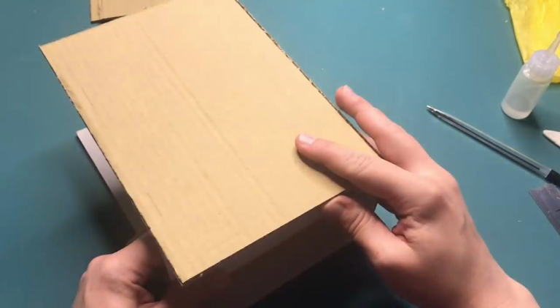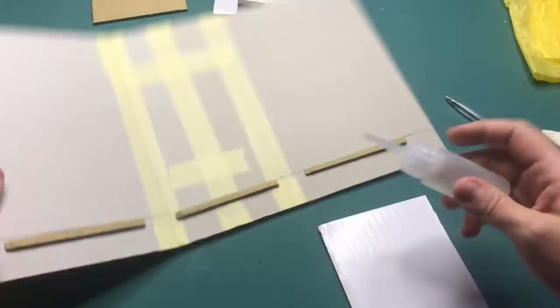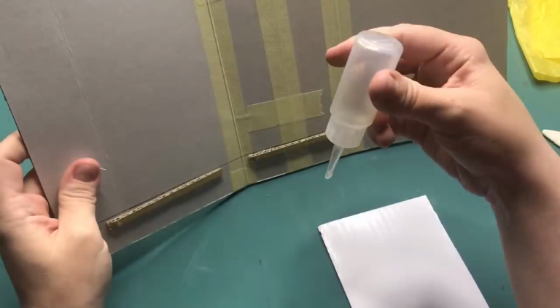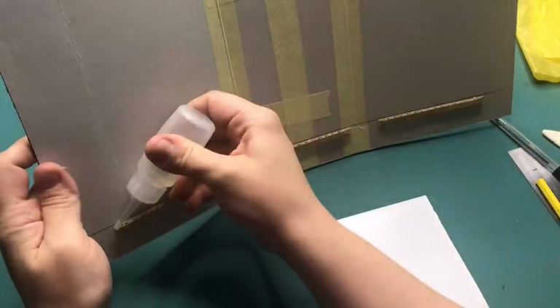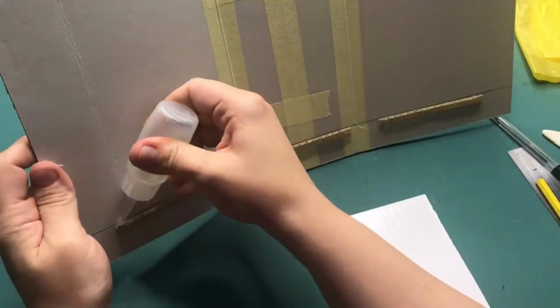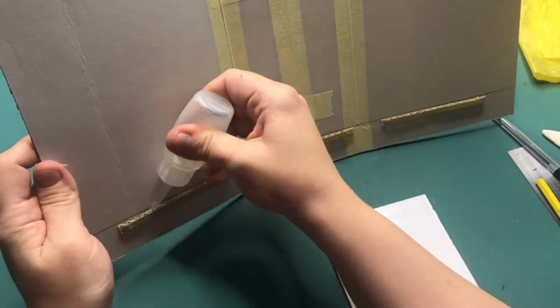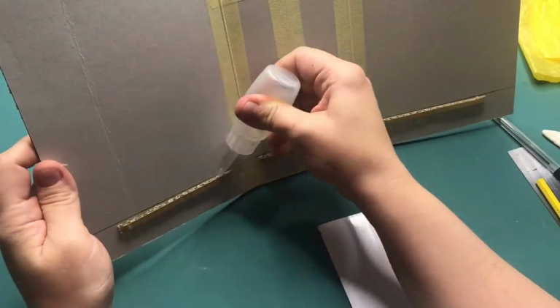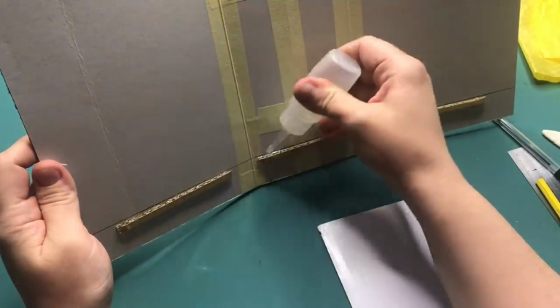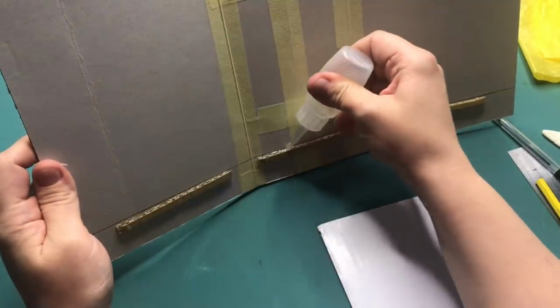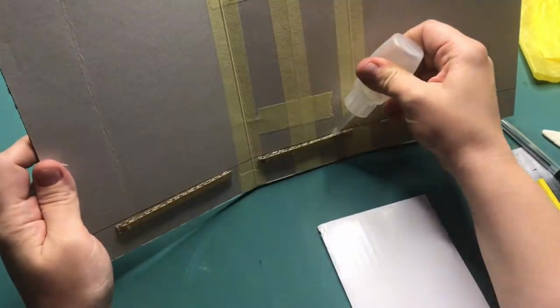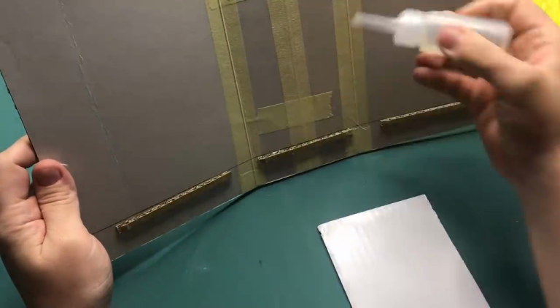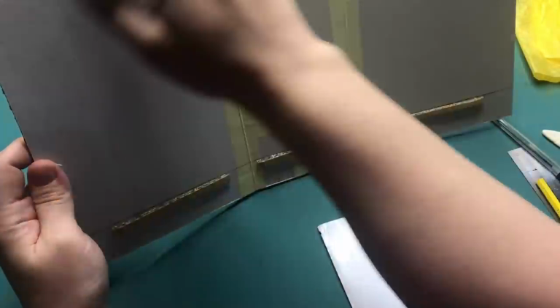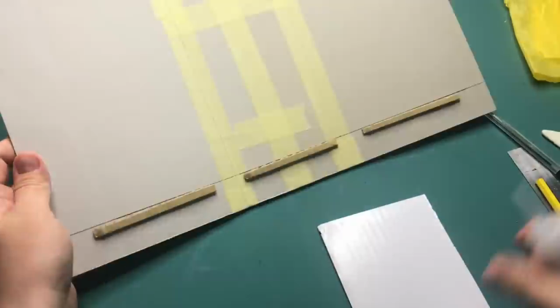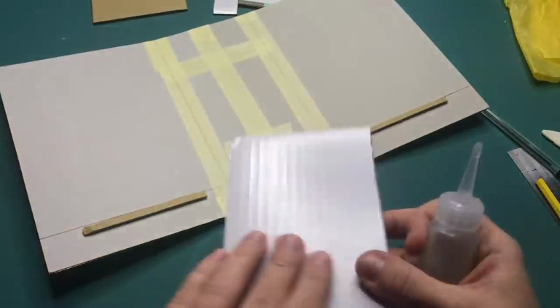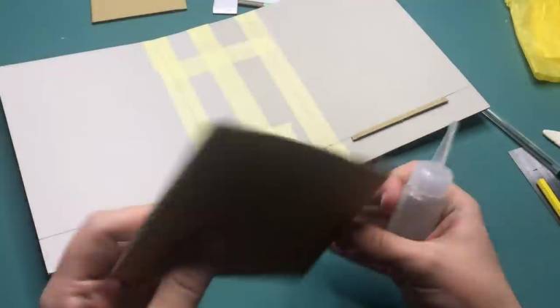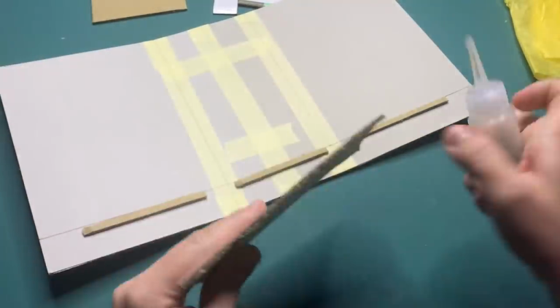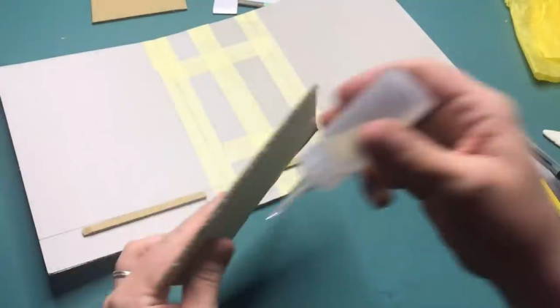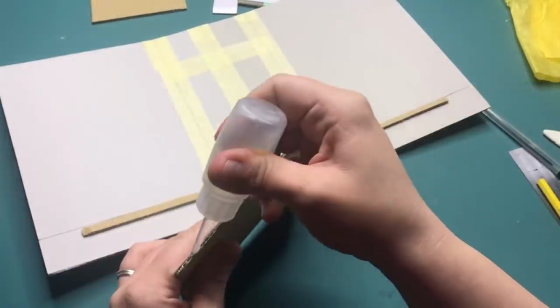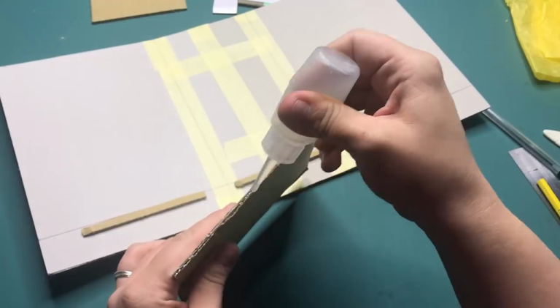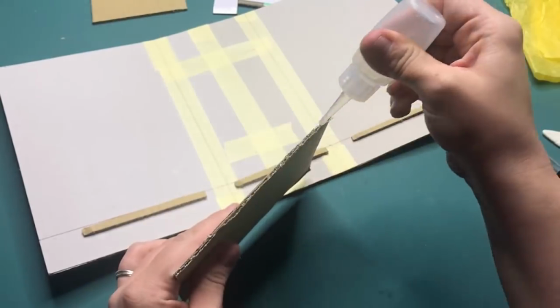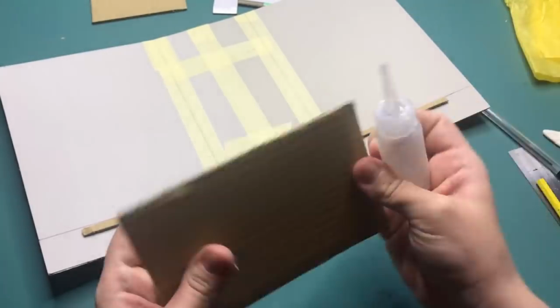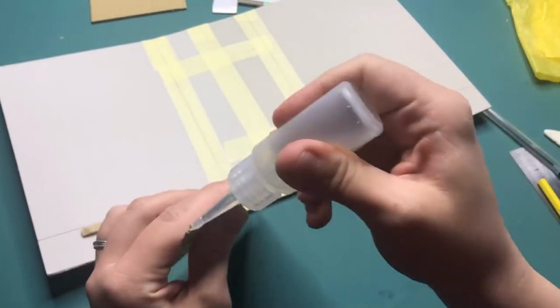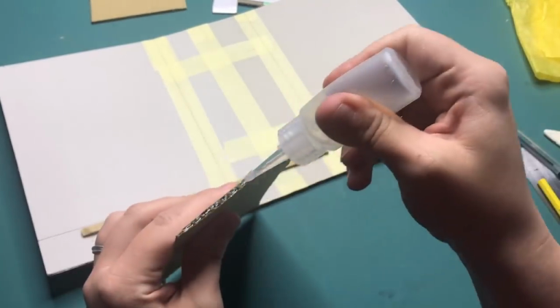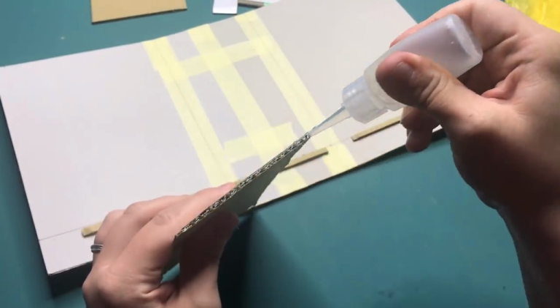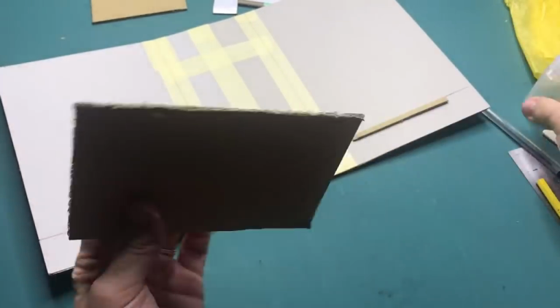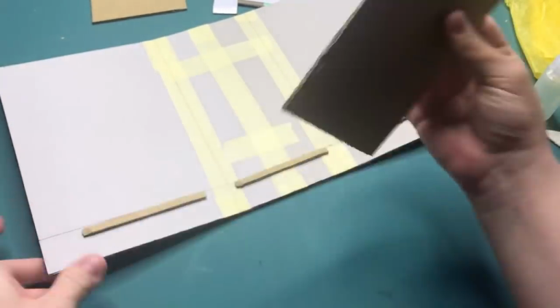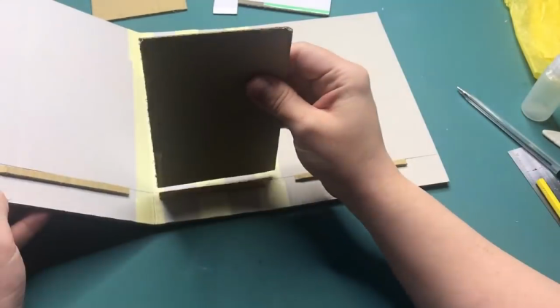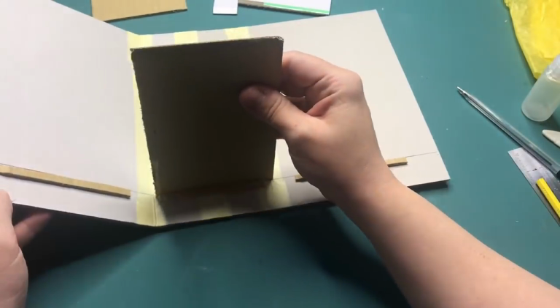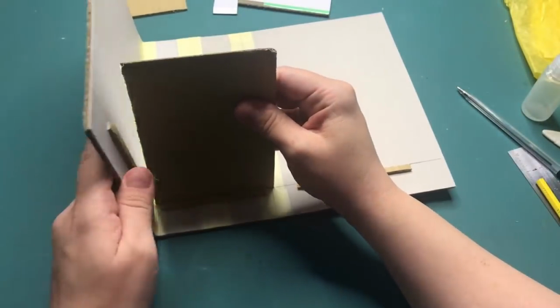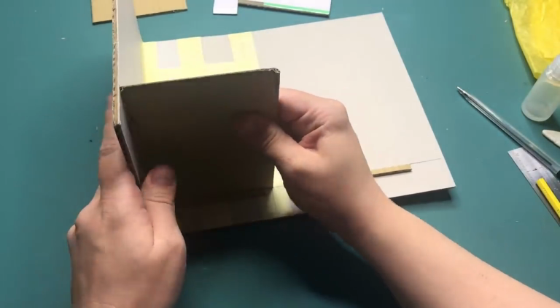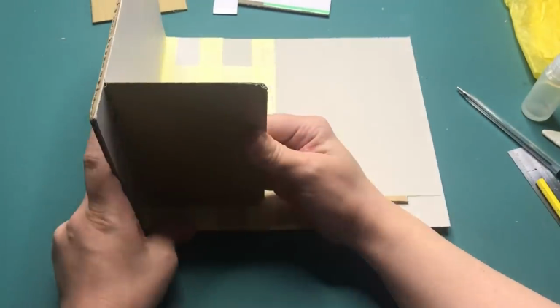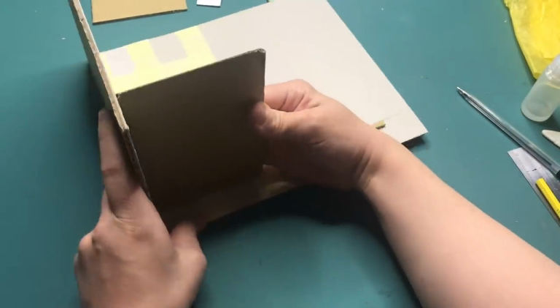And now to glue the first base on. The second base that sits underneath won't actually be attached because it kind of sits in there in between the cardboard in the end.